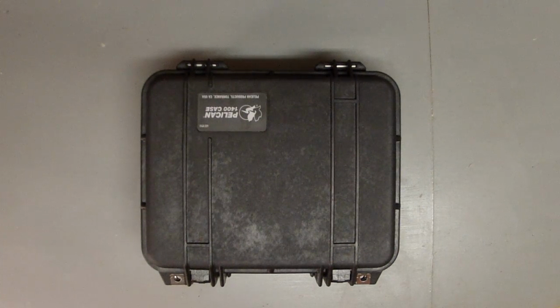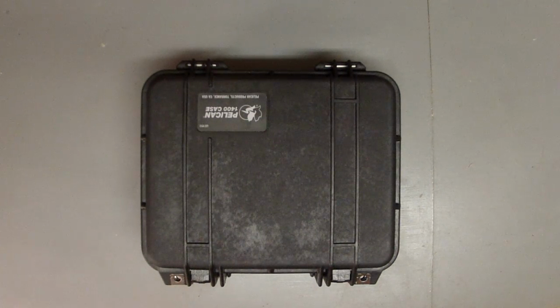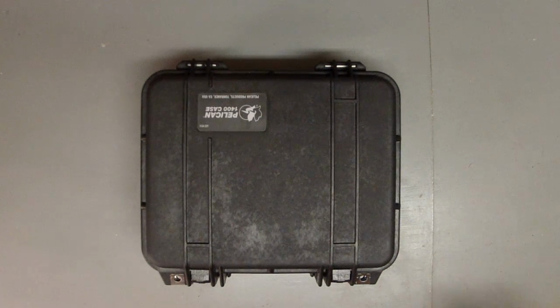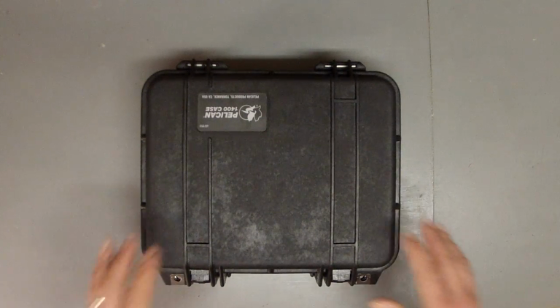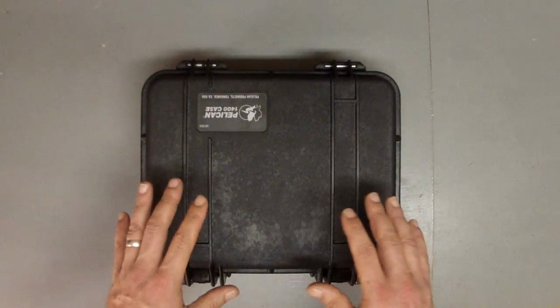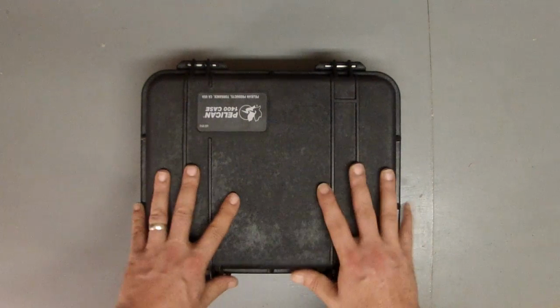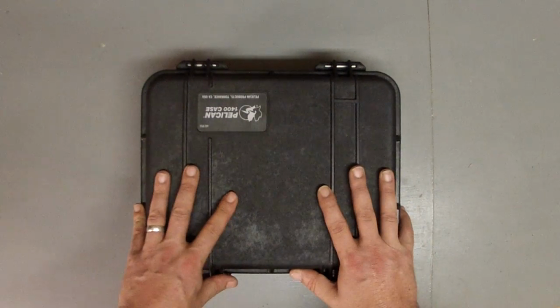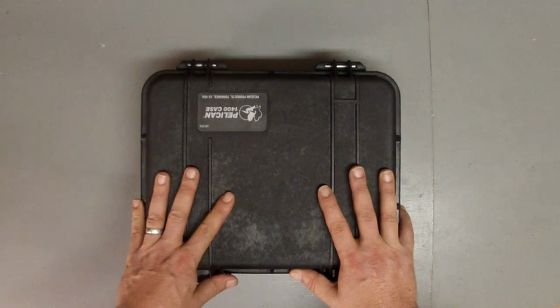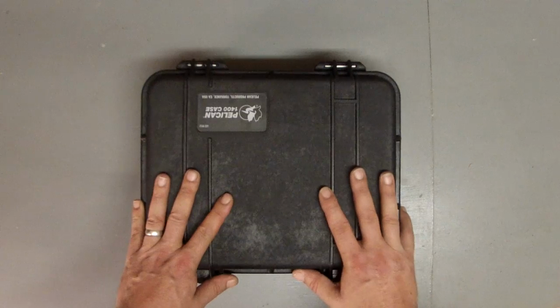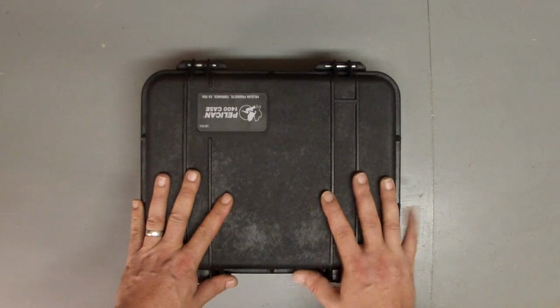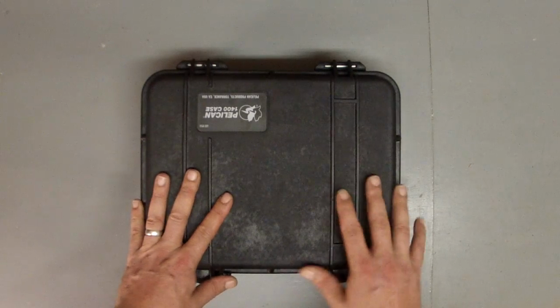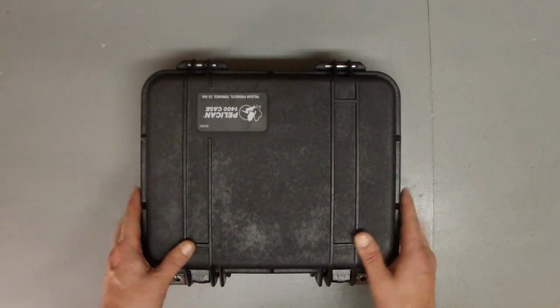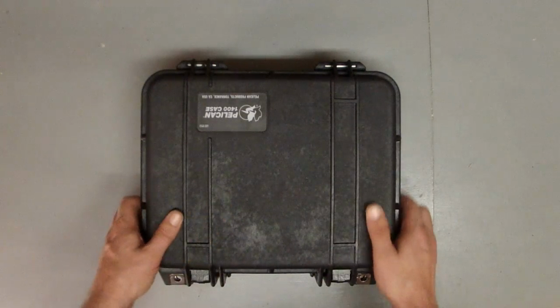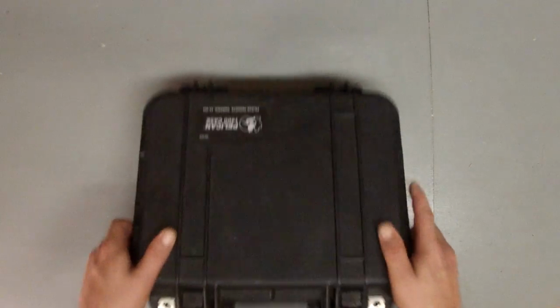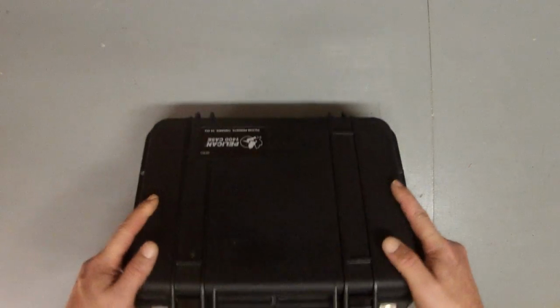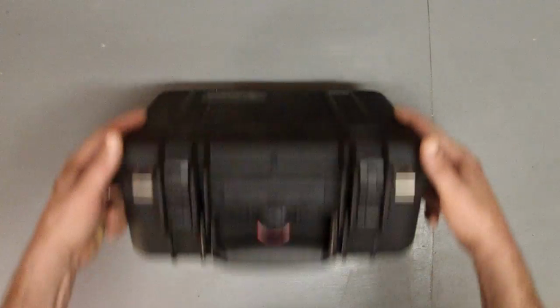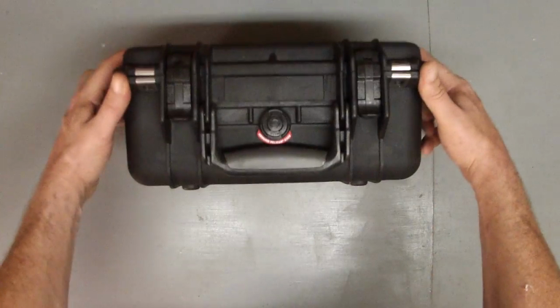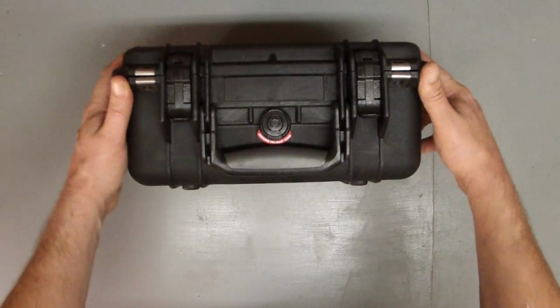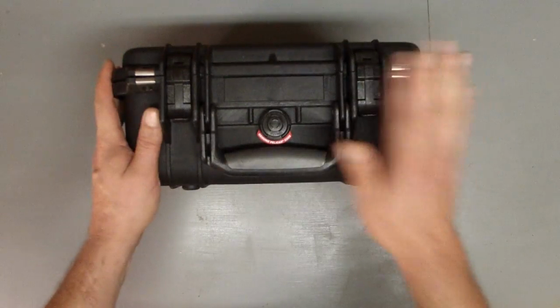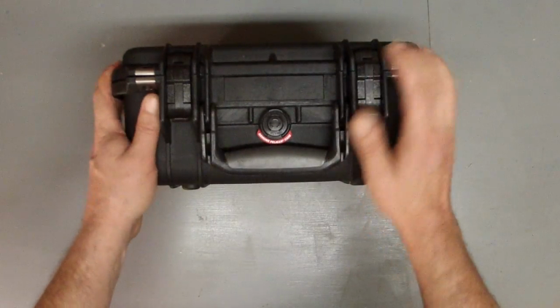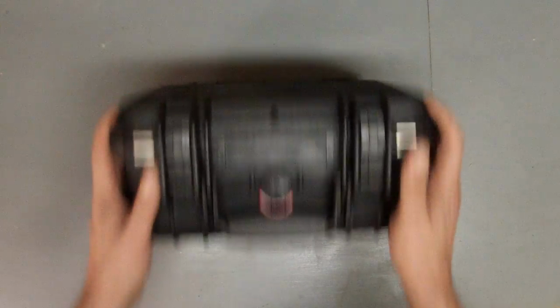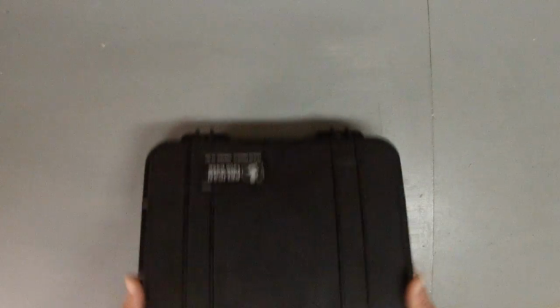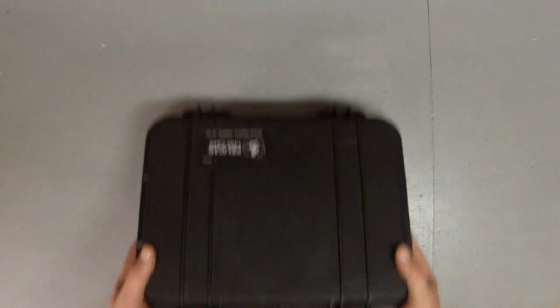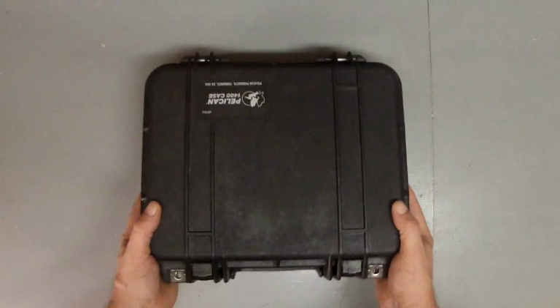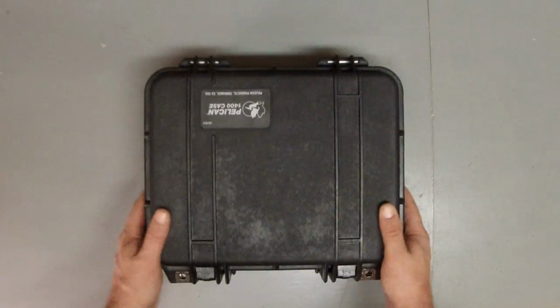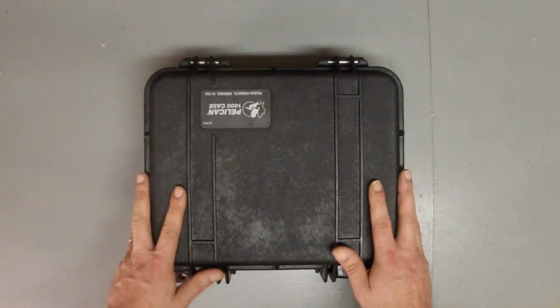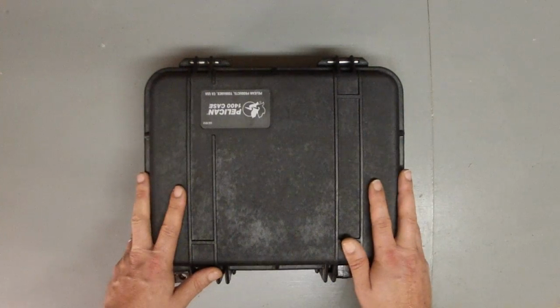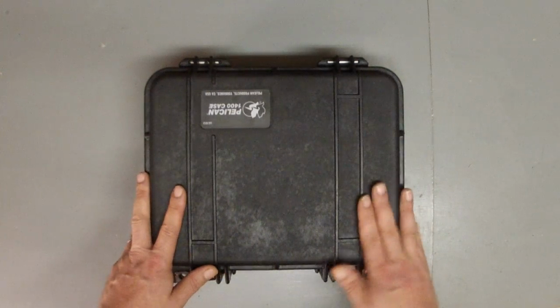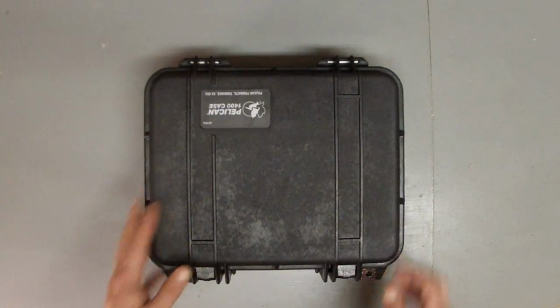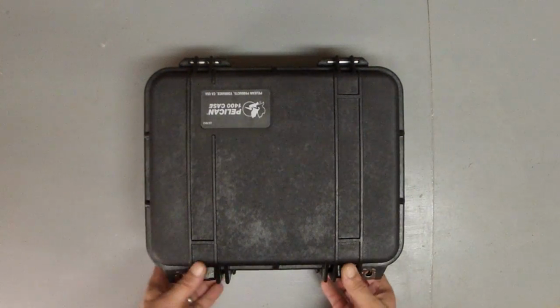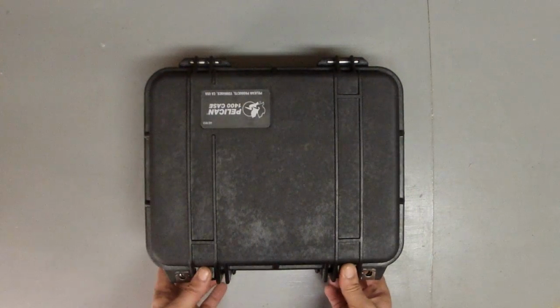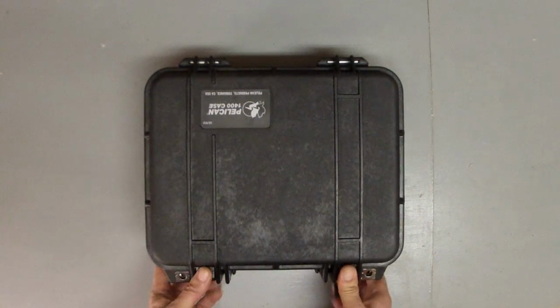It is packaged into a Pelican 1400 case — waterproof, crush-proof, real nice stuff. Pelican doesn't need an introduction. We like these cases very much.